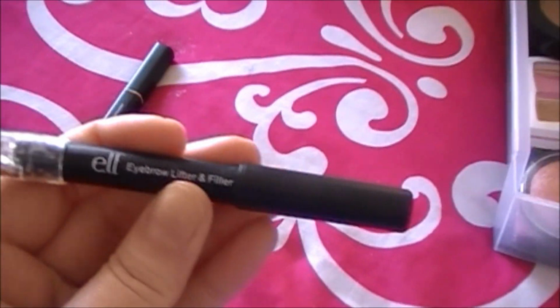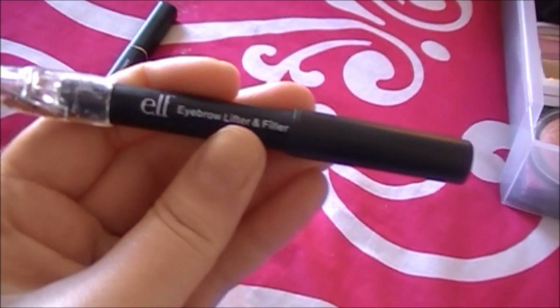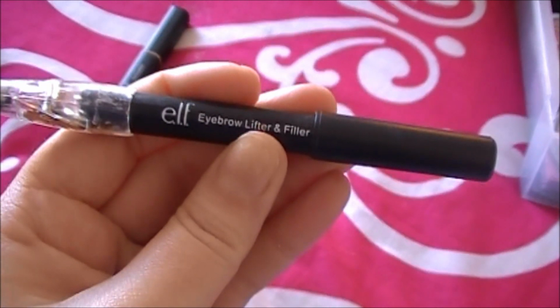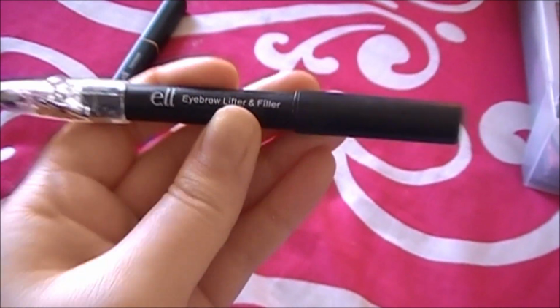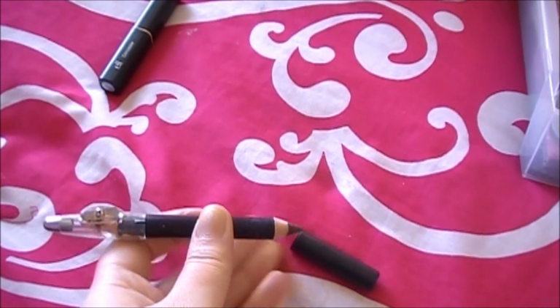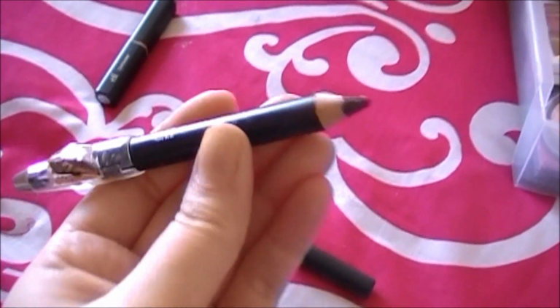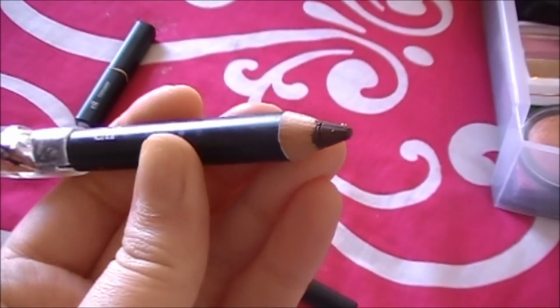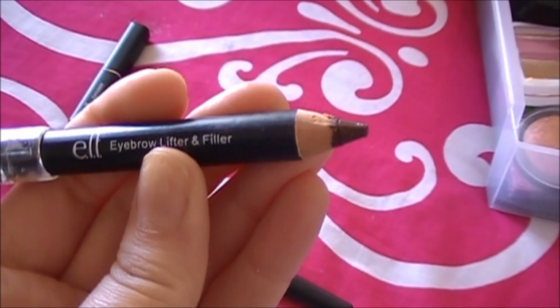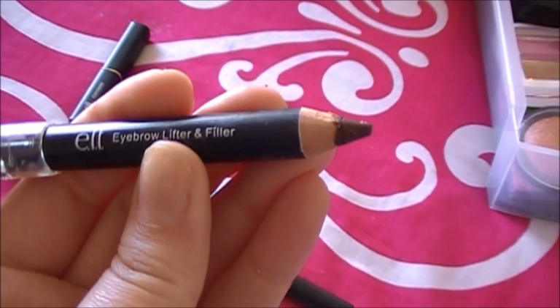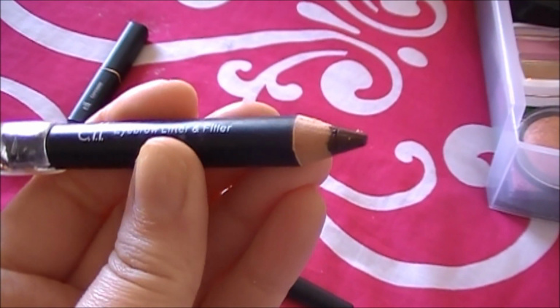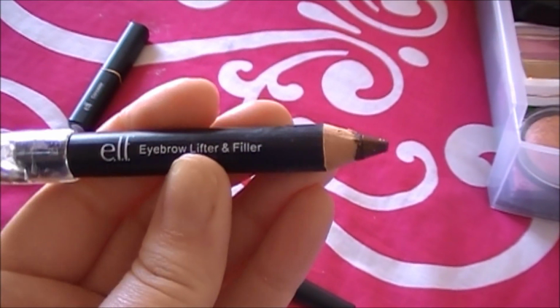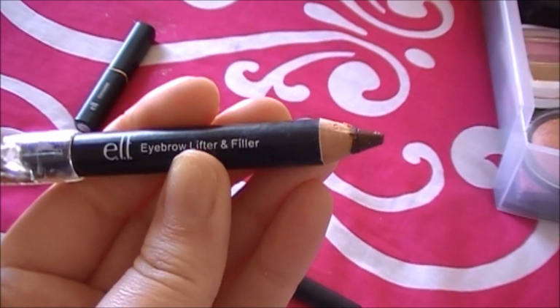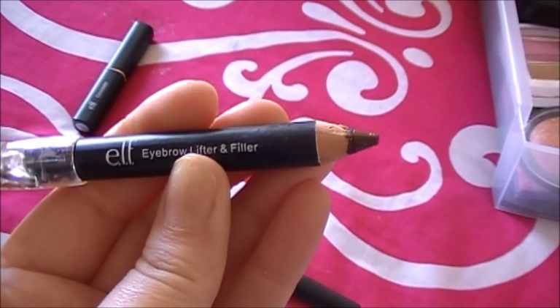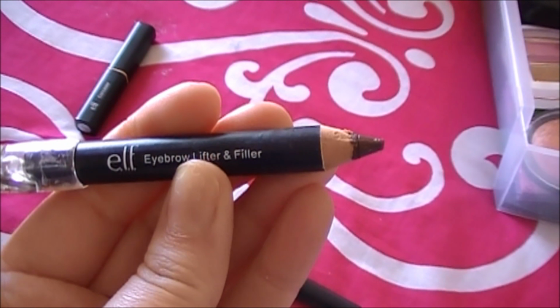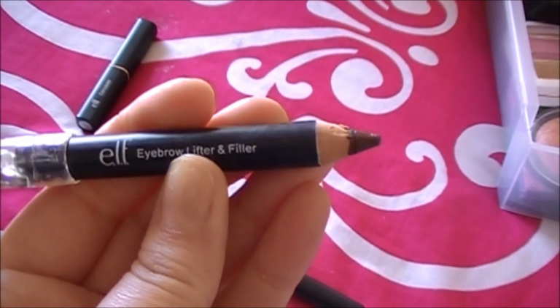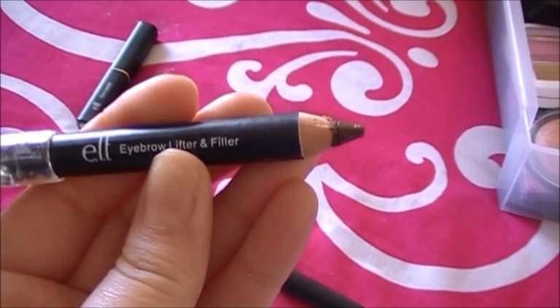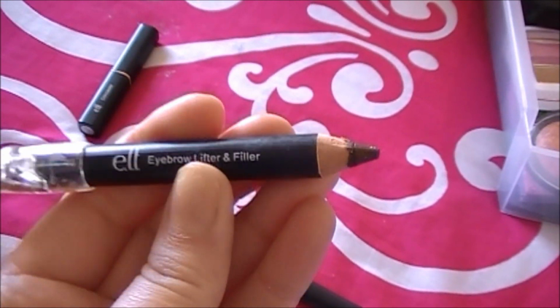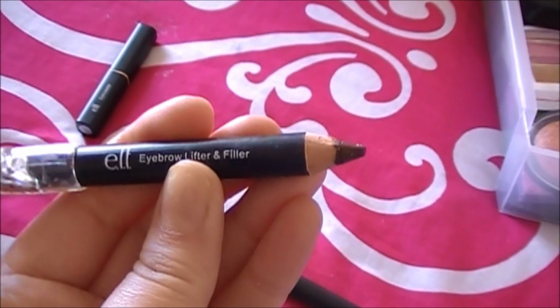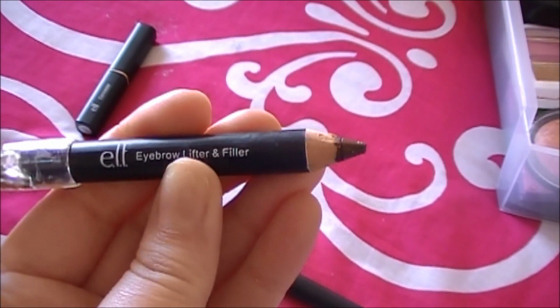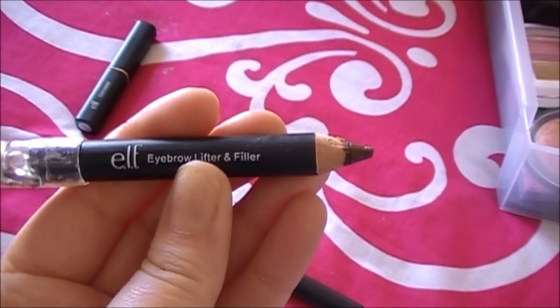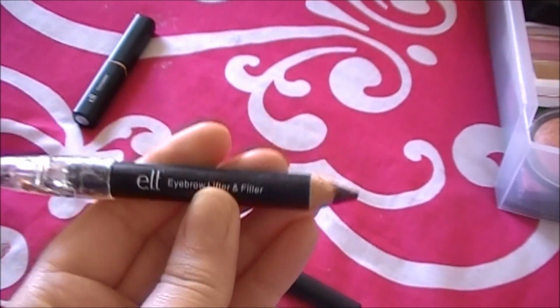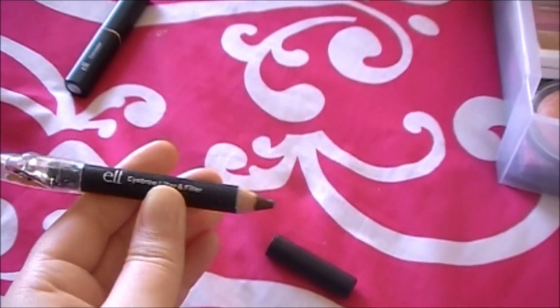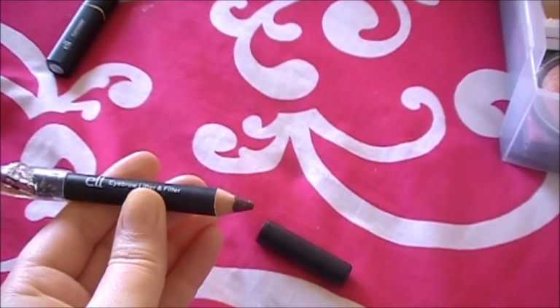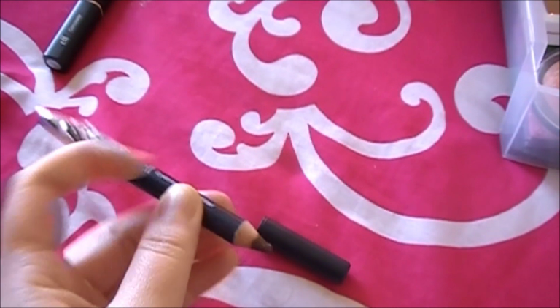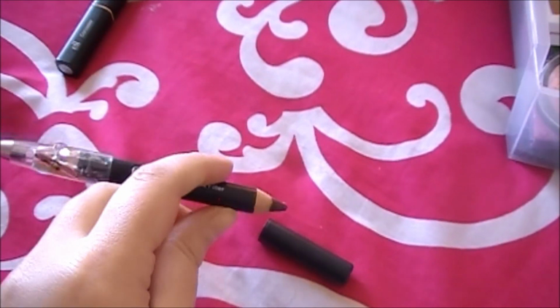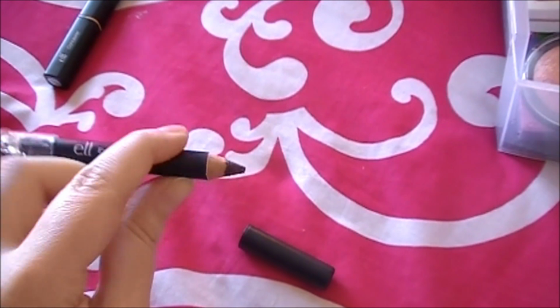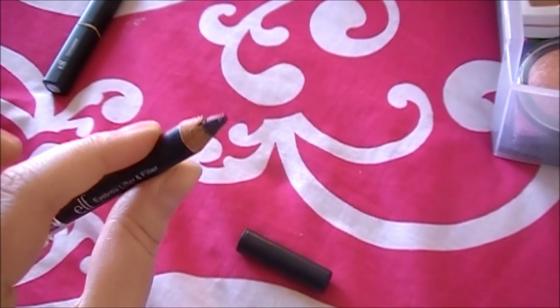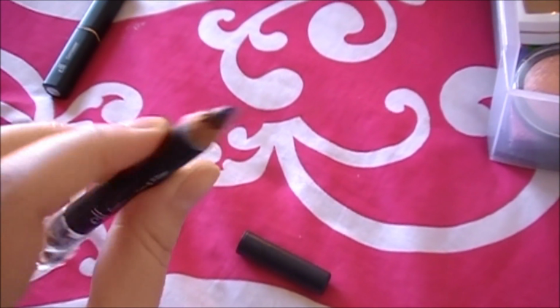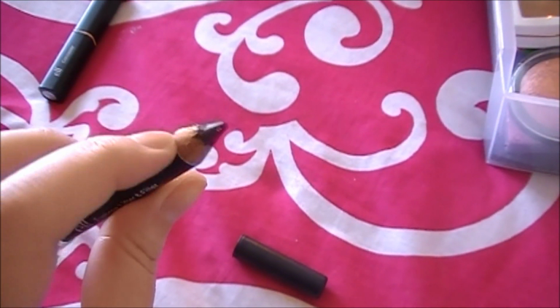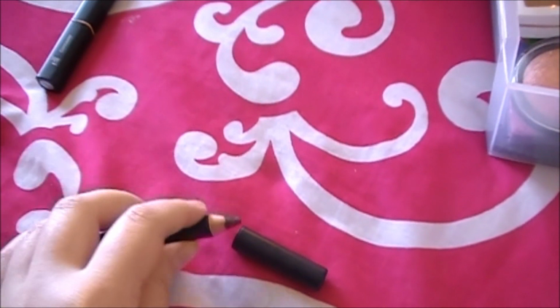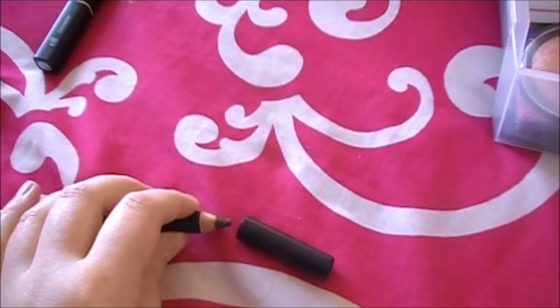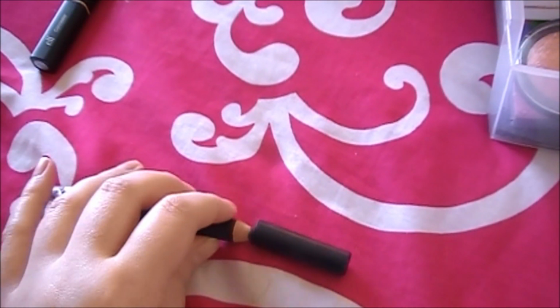This one I believe is in the shade Medium, and the color is really dark — a very warm-colored brown. It does not match me at all, and it's very, very waxy.